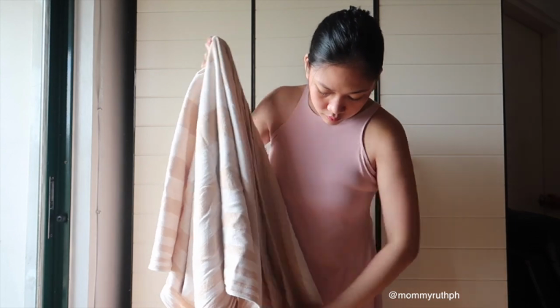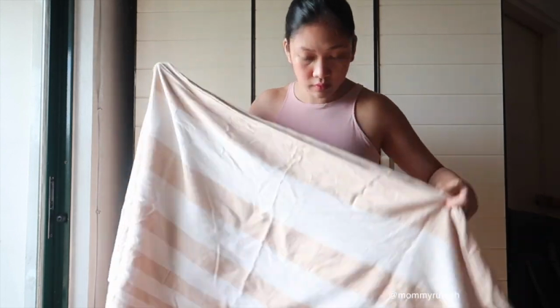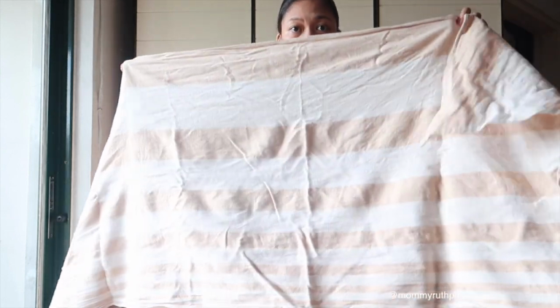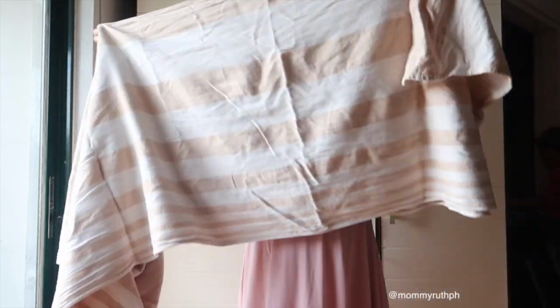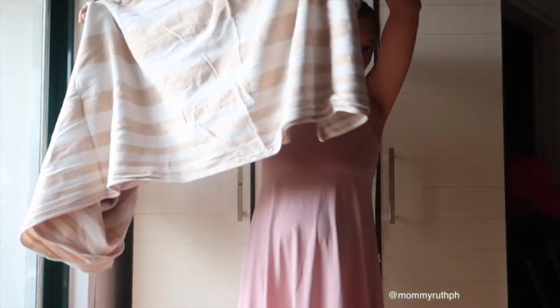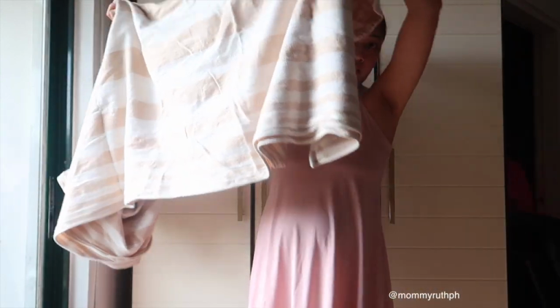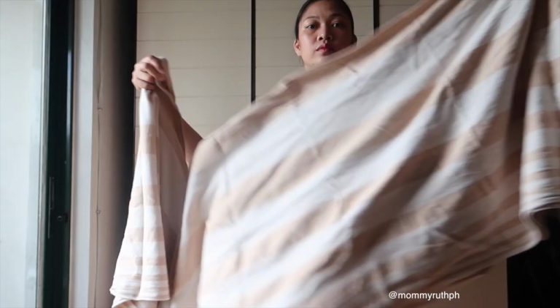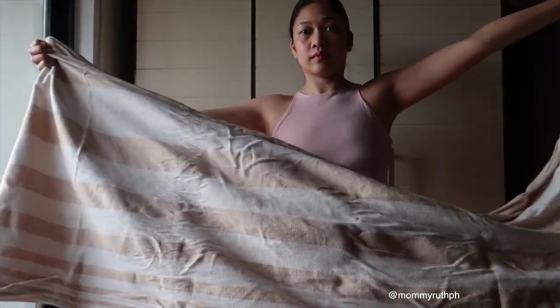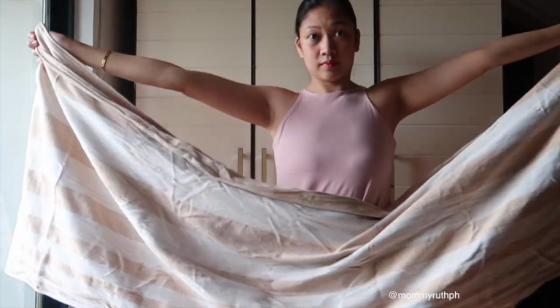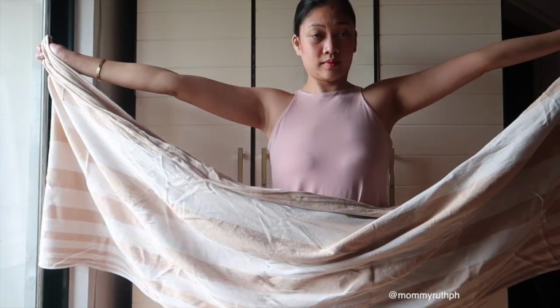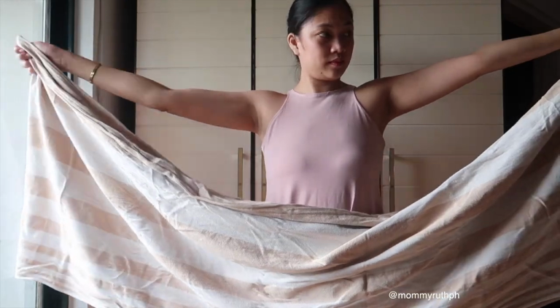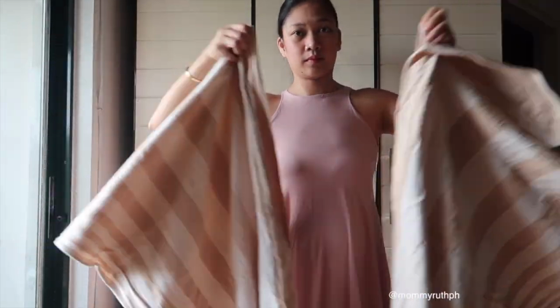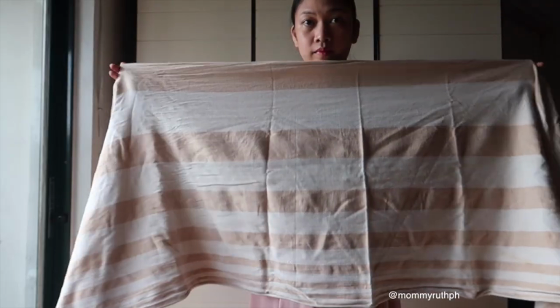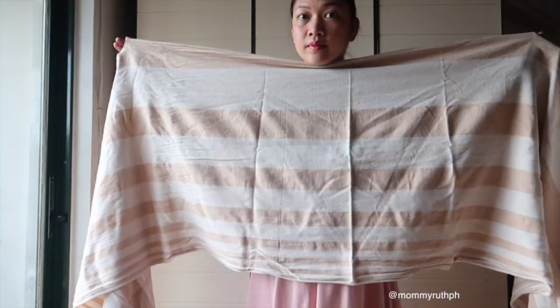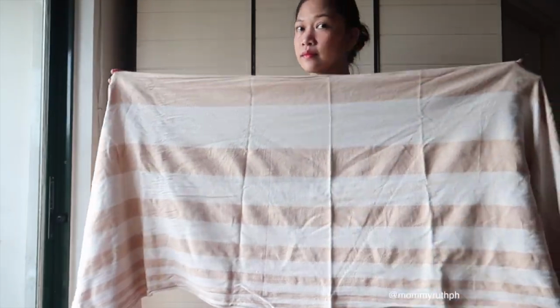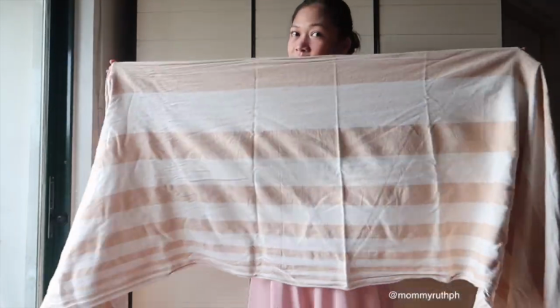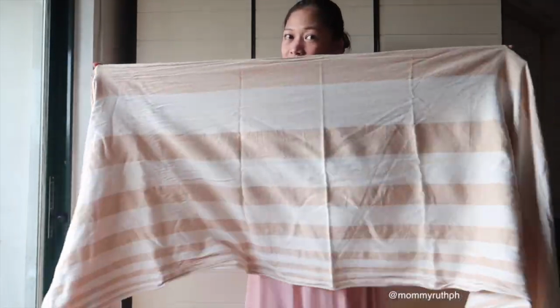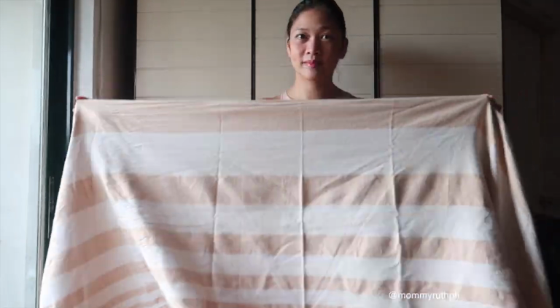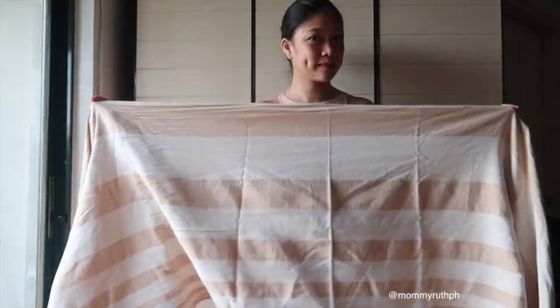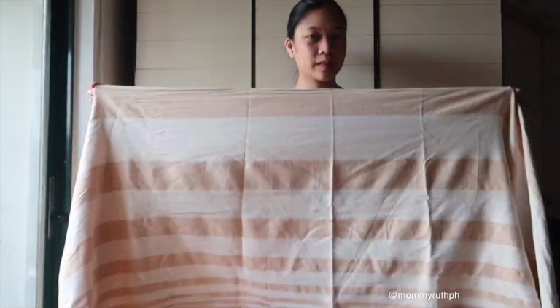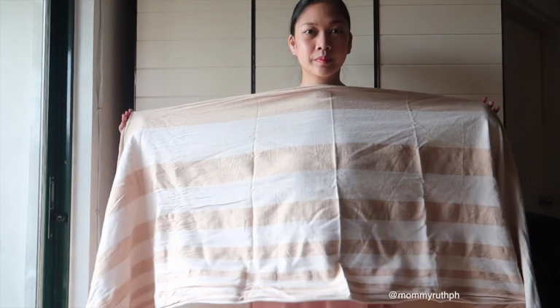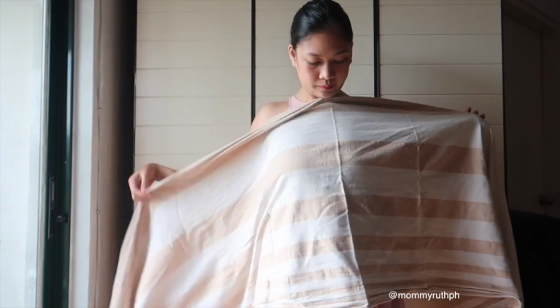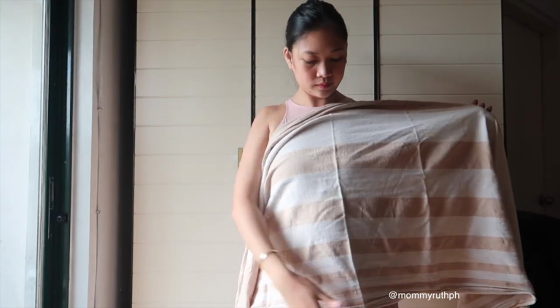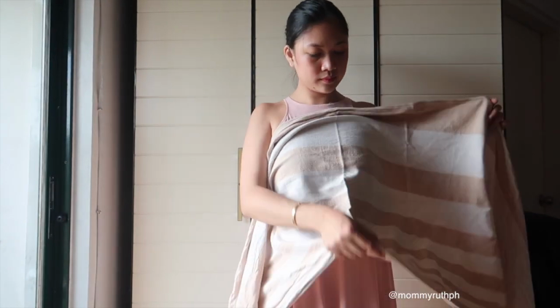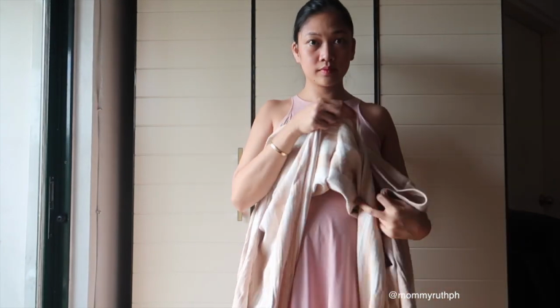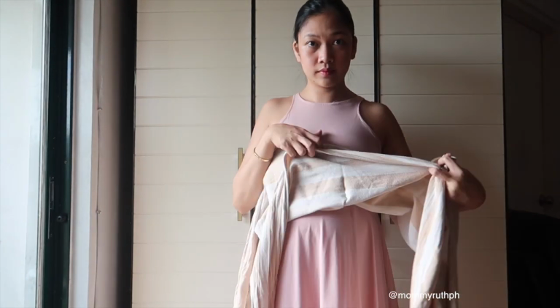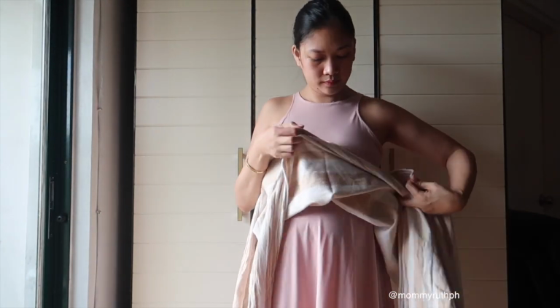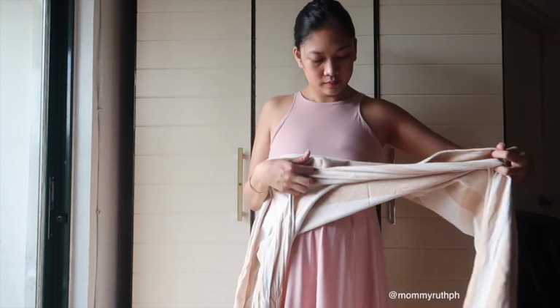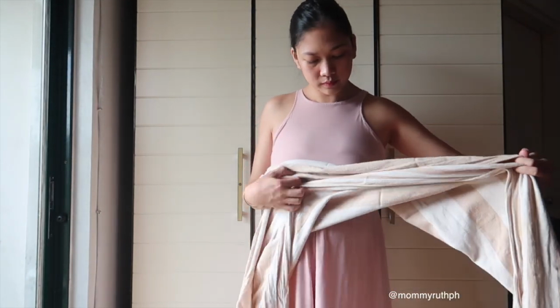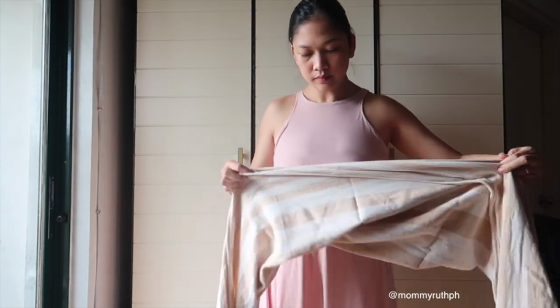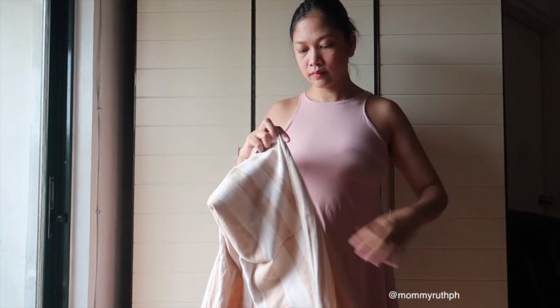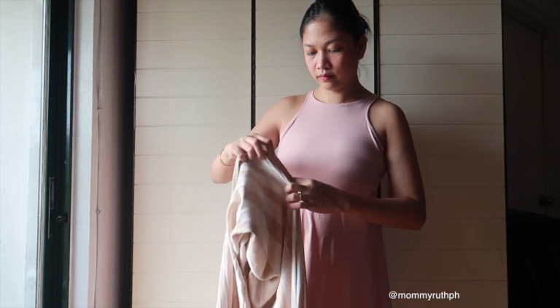The first thing I'm going to do is try to find the middle part of the whole wrap, and once I find it I'm just going to put it like this and fold it in half this way.